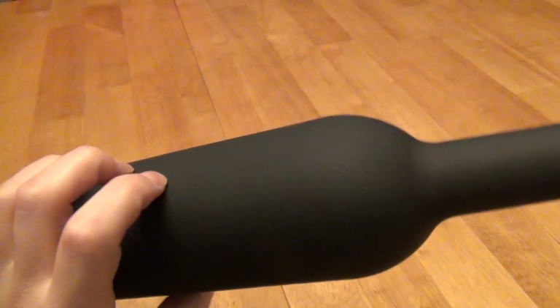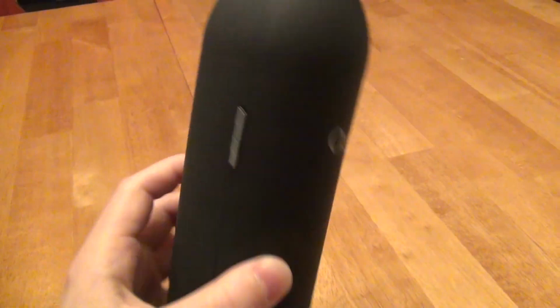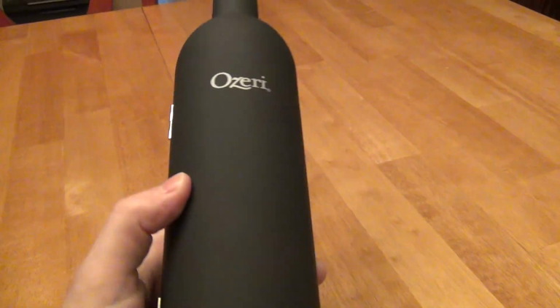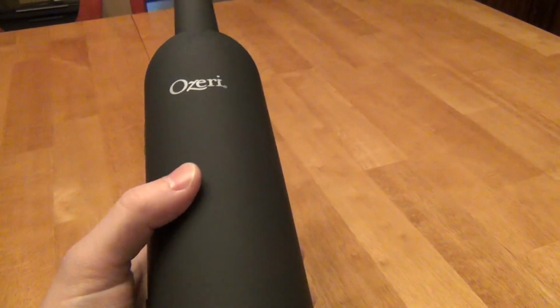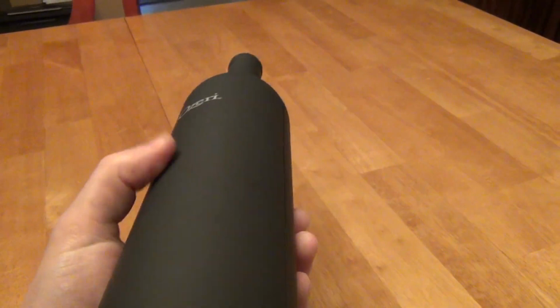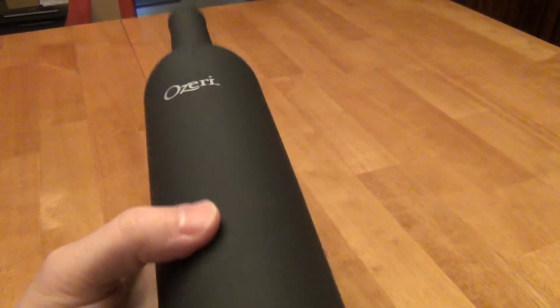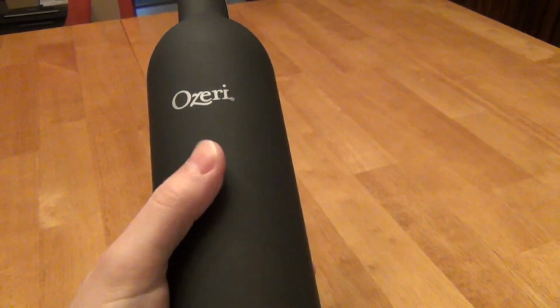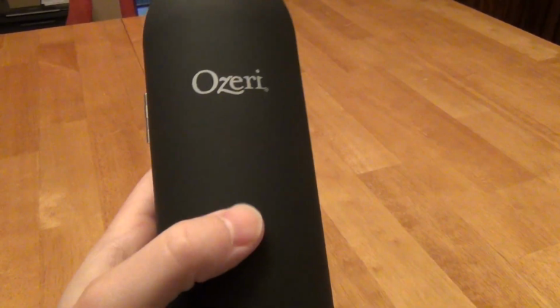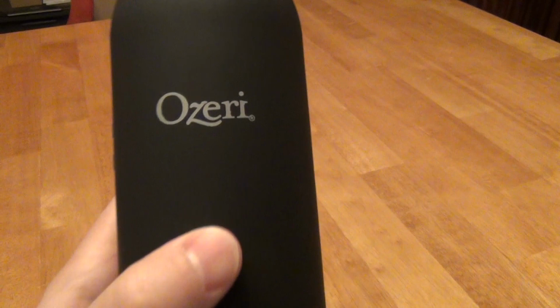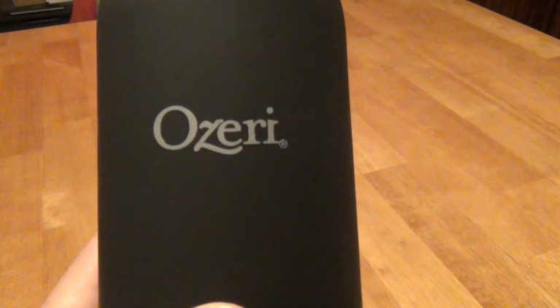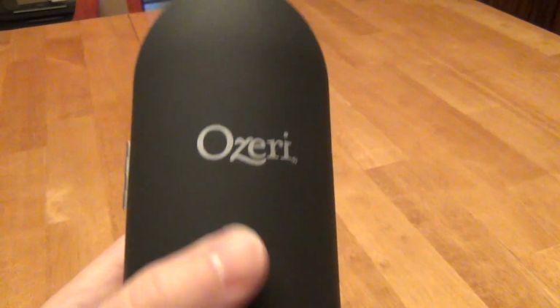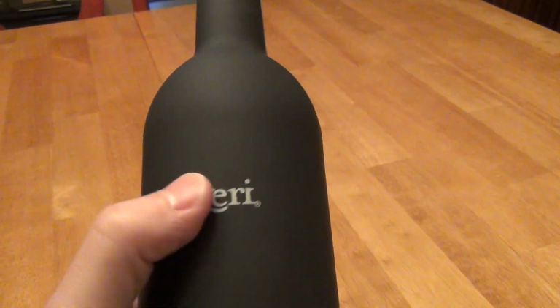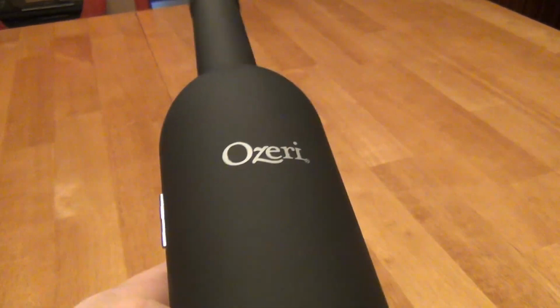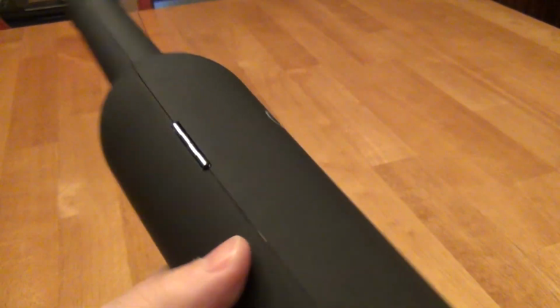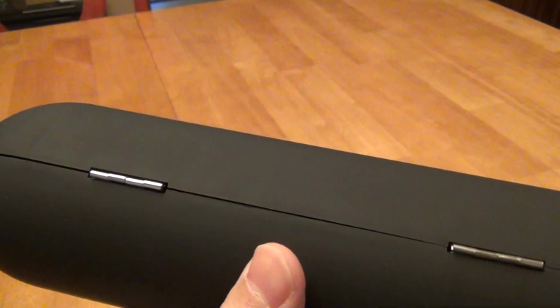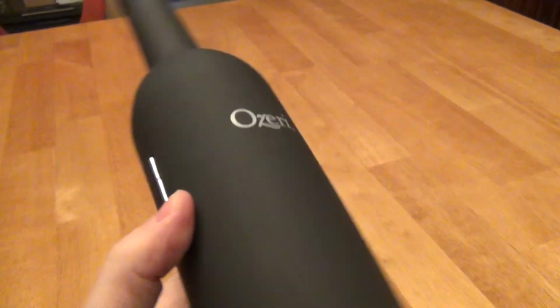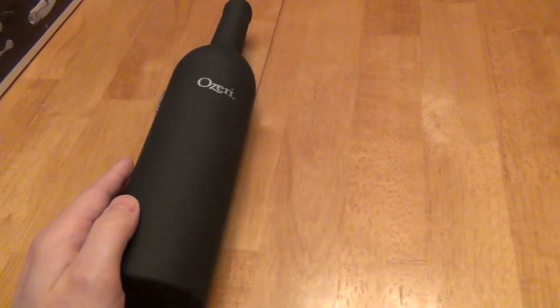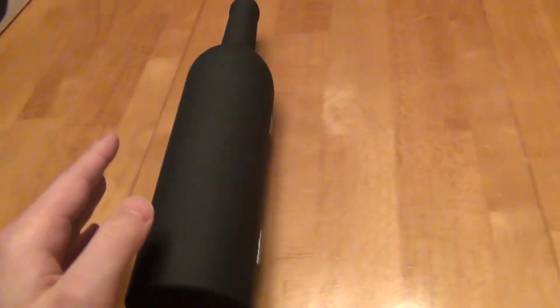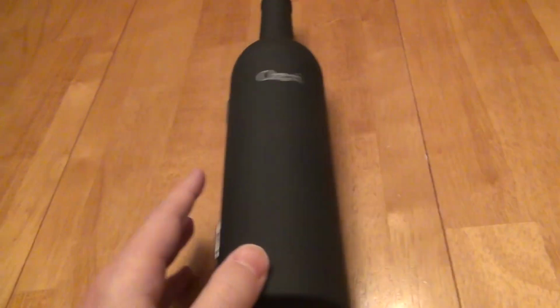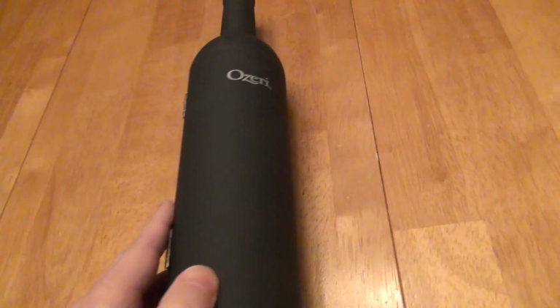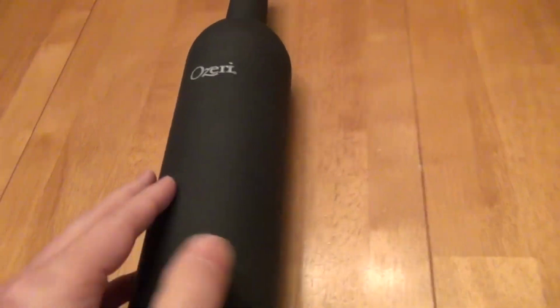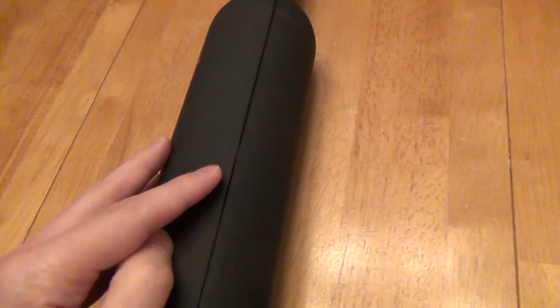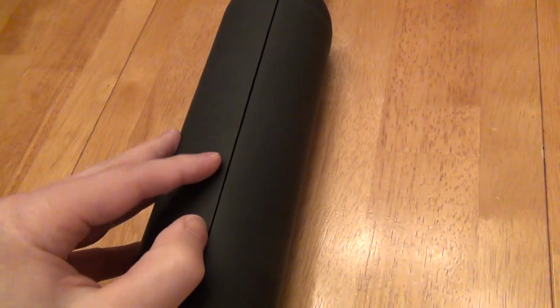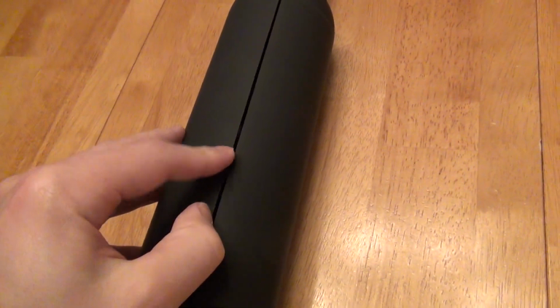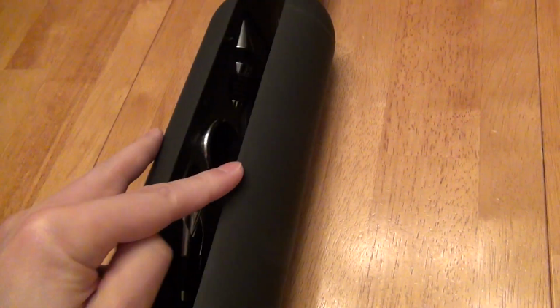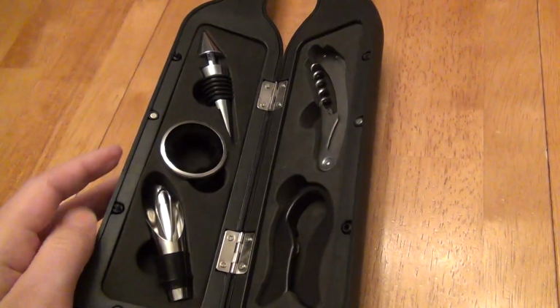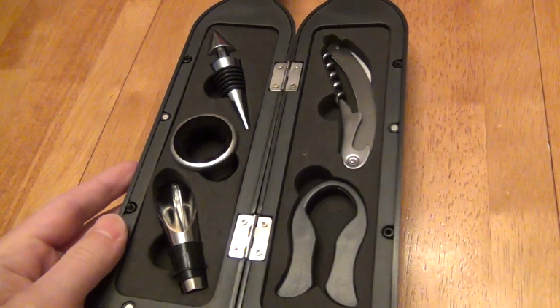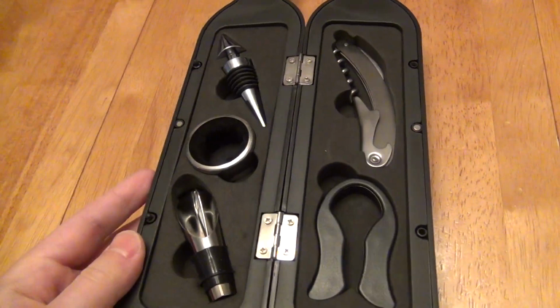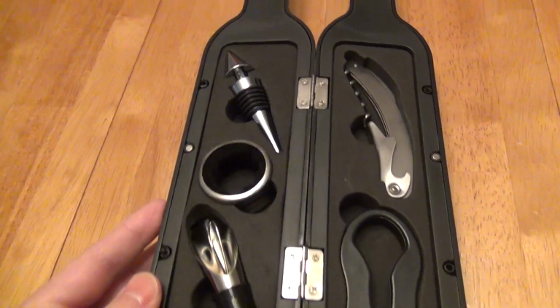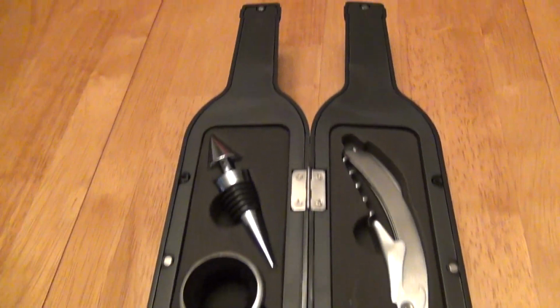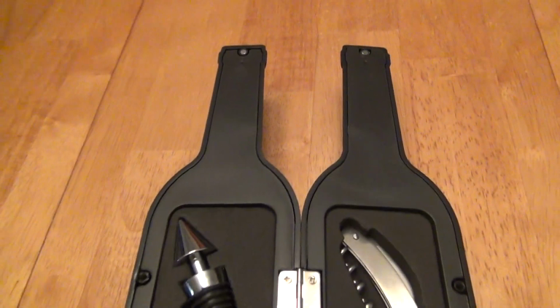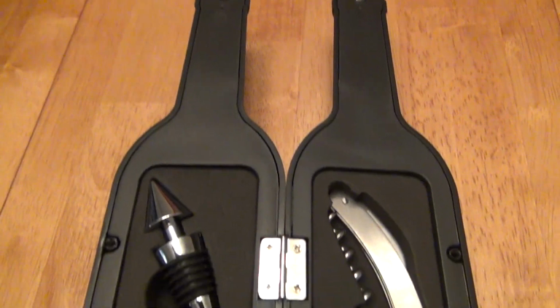It is a matte finish with a slightly rubbery feel, with their logo on it and some hinges. We can open it up — just find the side that it opens from — and inside you get all of your tools.